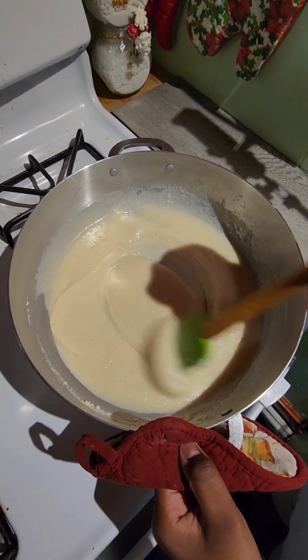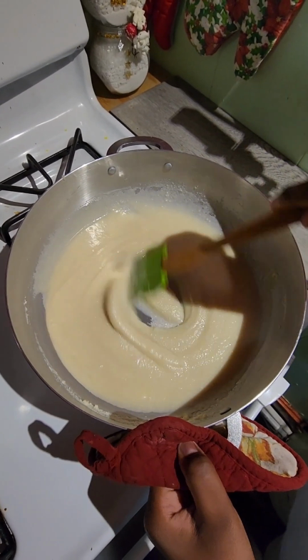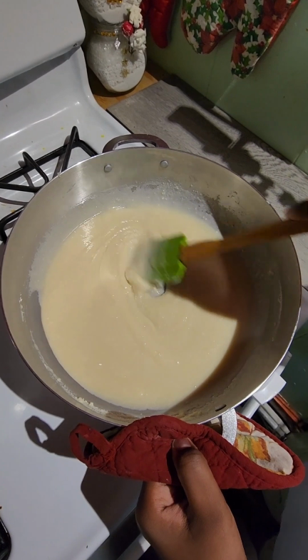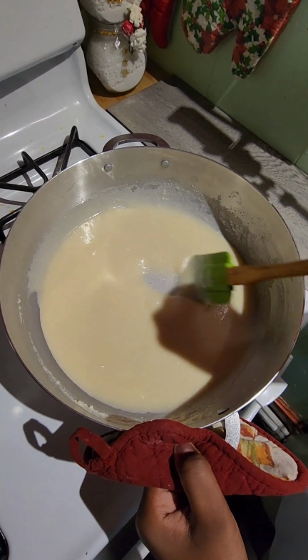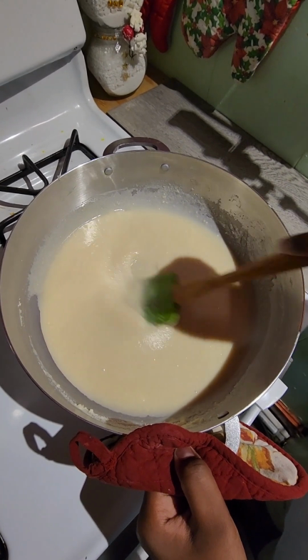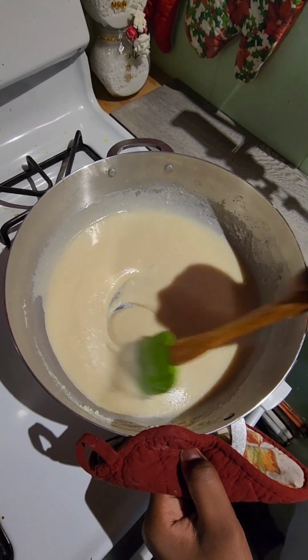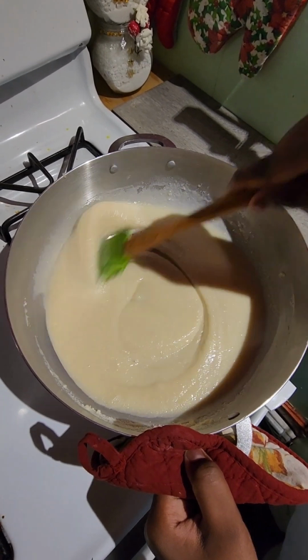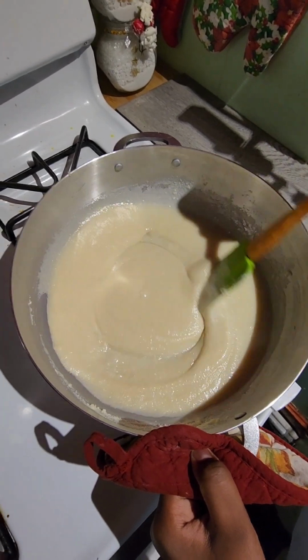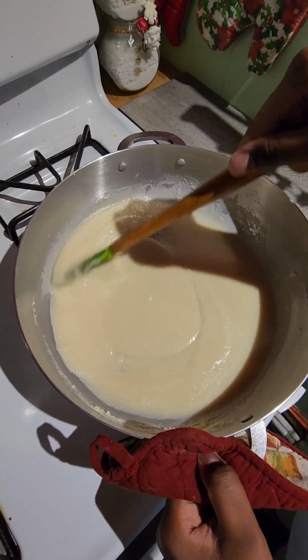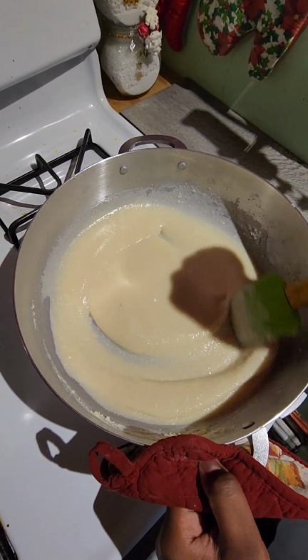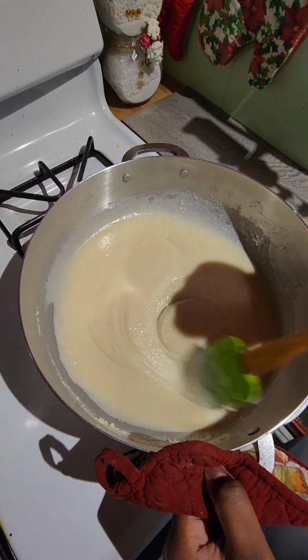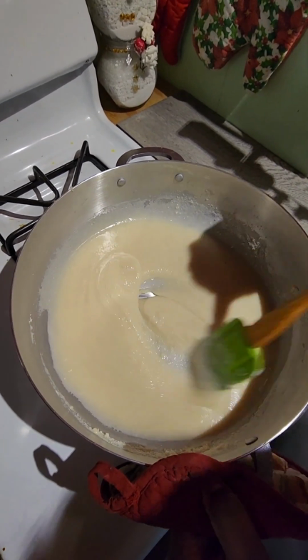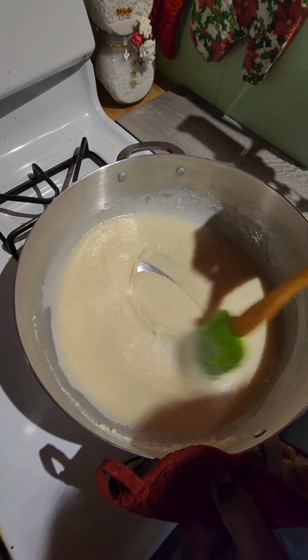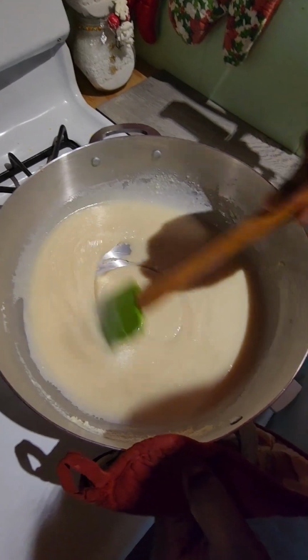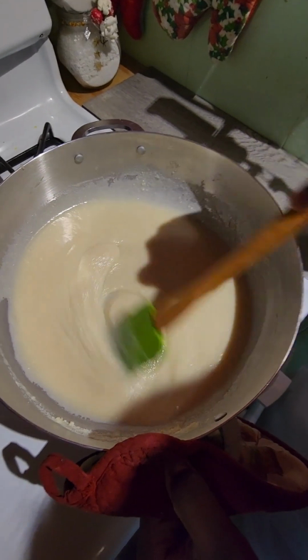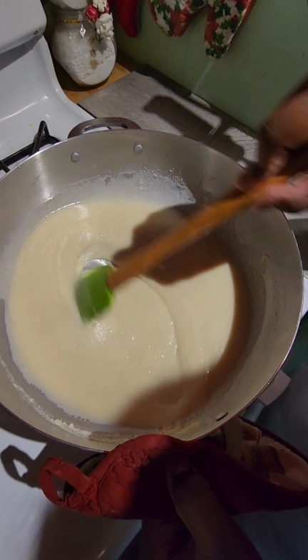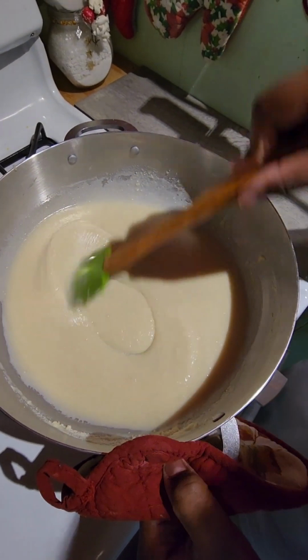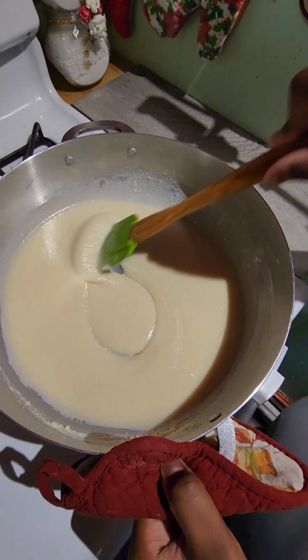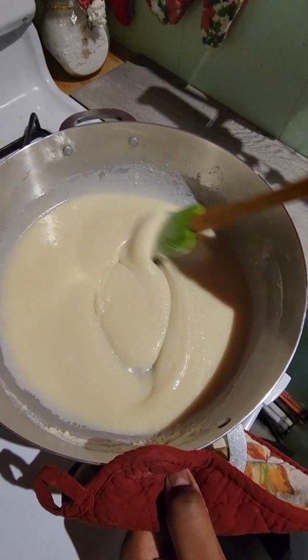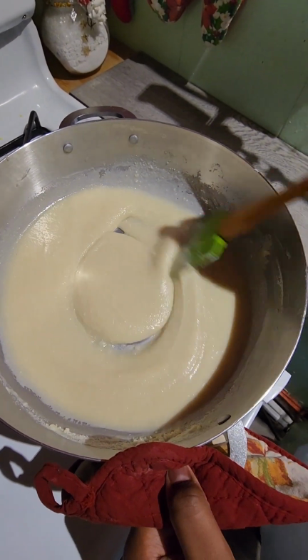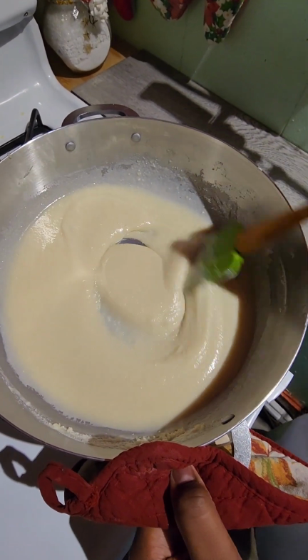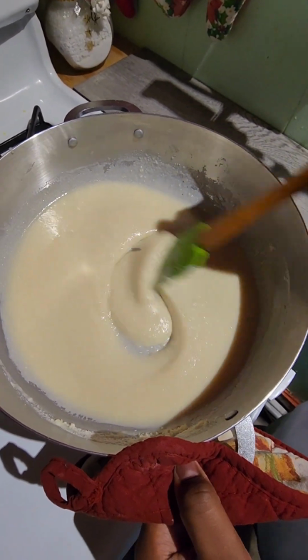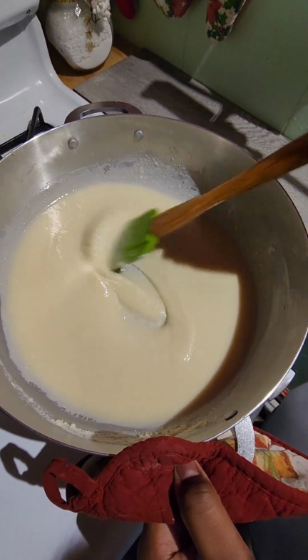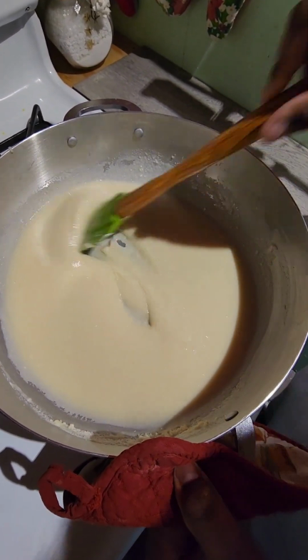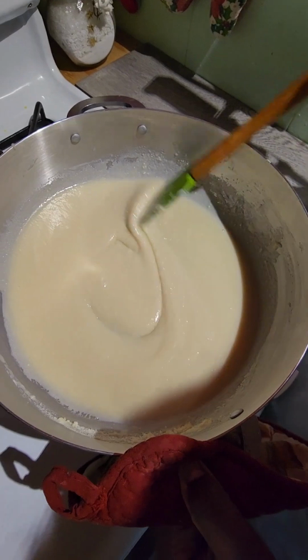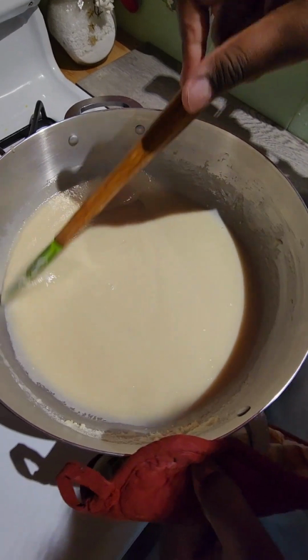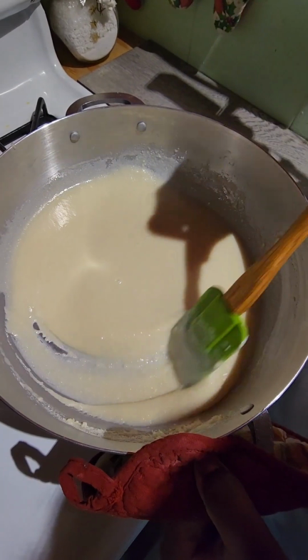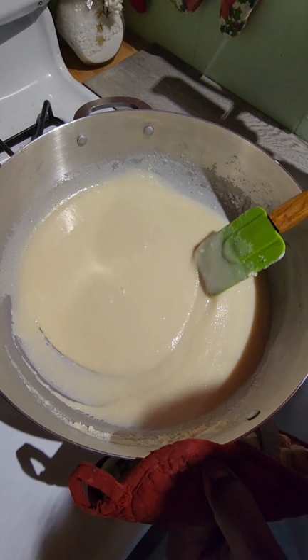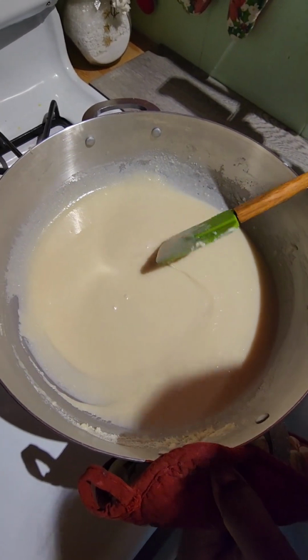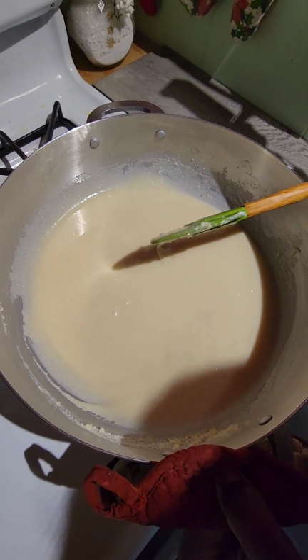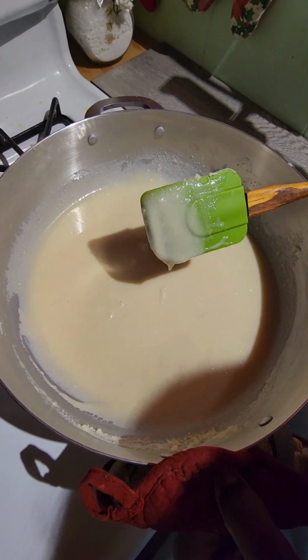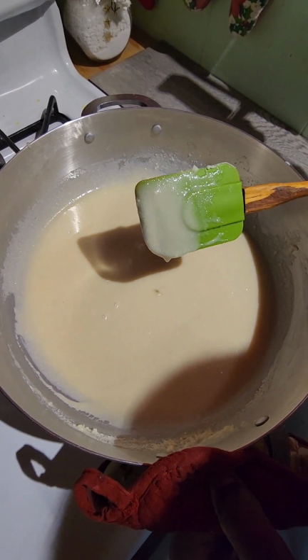Make sure you keep stirring consistently because it's going to burn. You're going to see the color start changing as you cook it — it's going to go from white to a light brown to a golden brown. That's when you'll know it's finished.